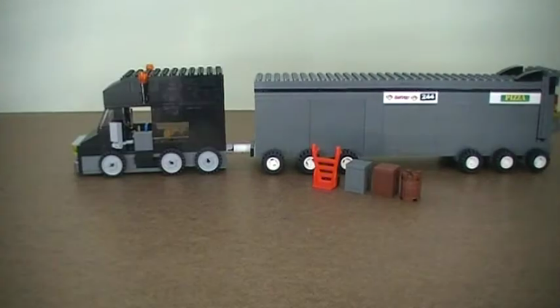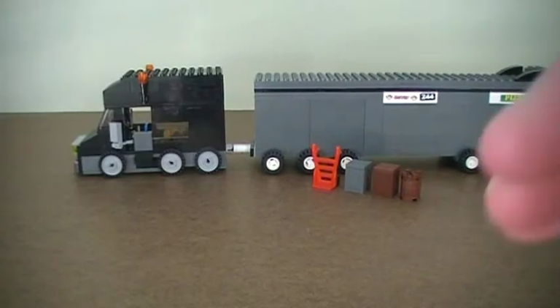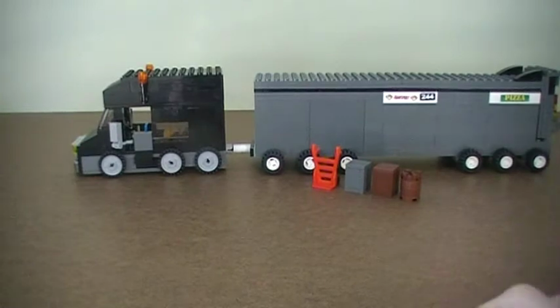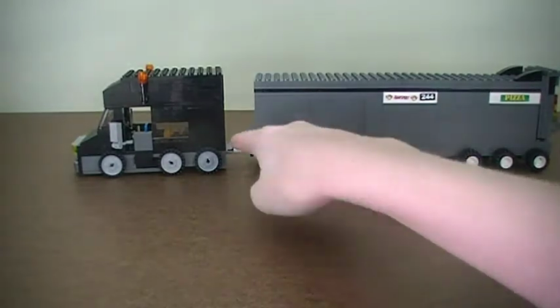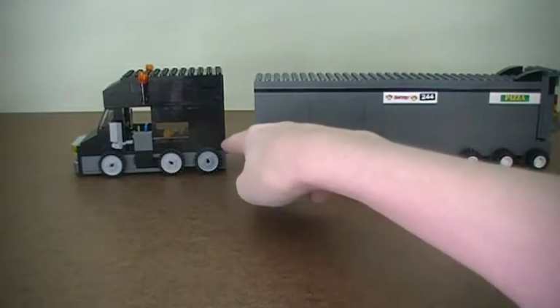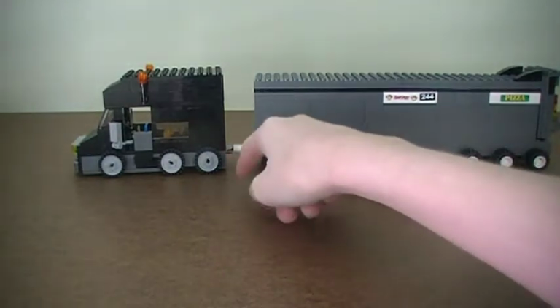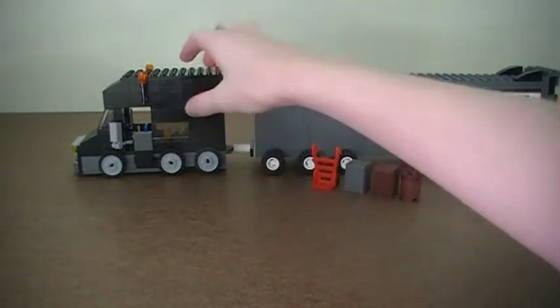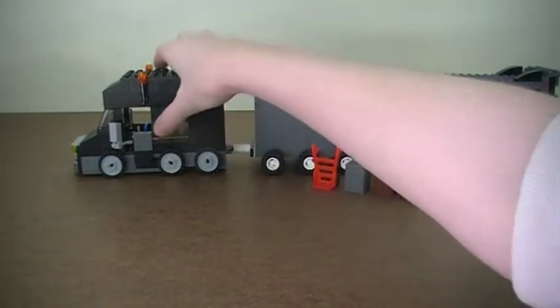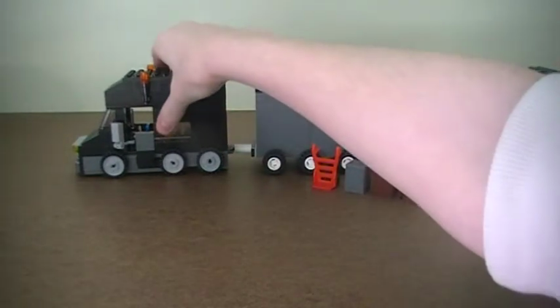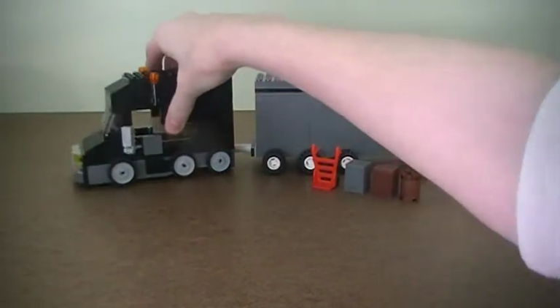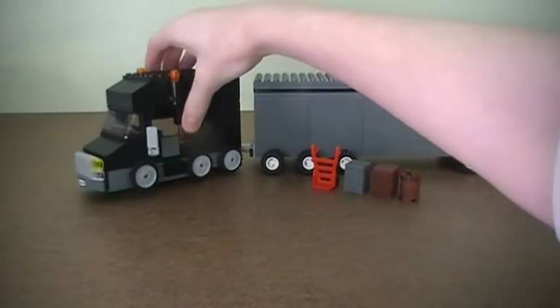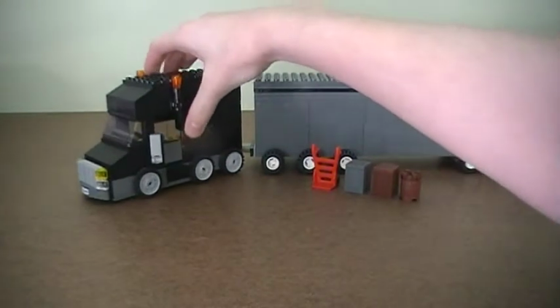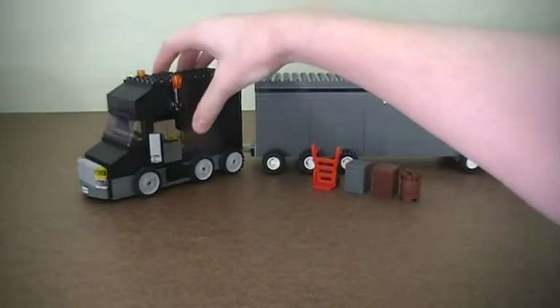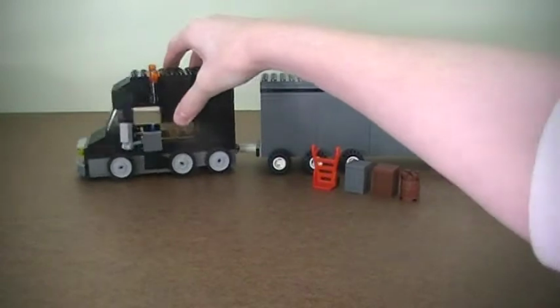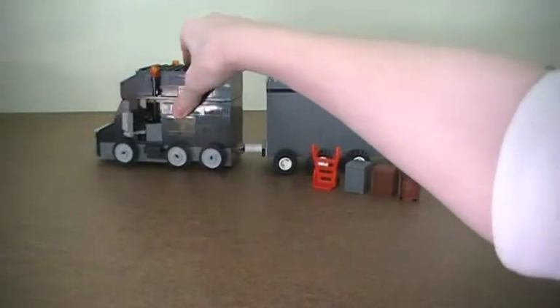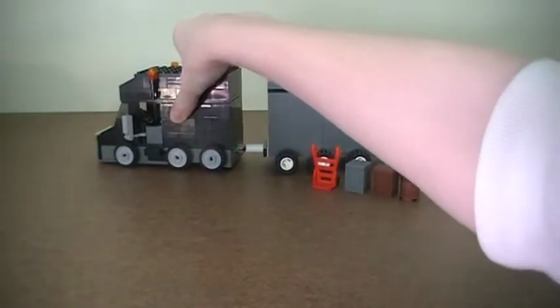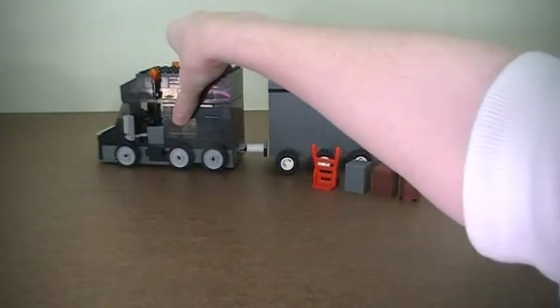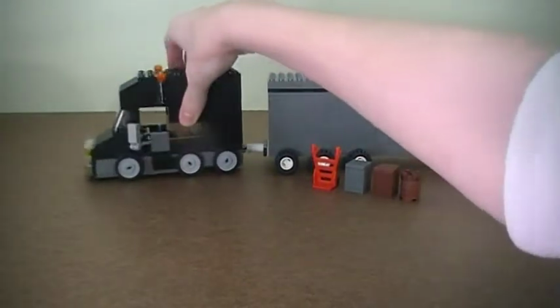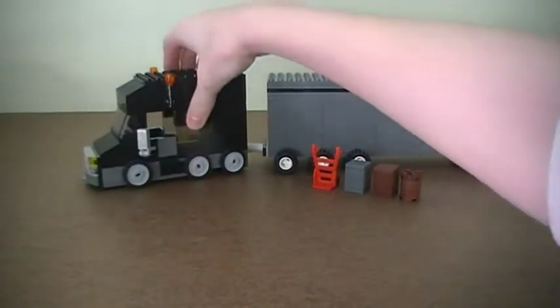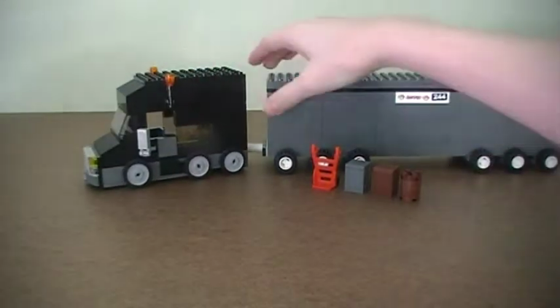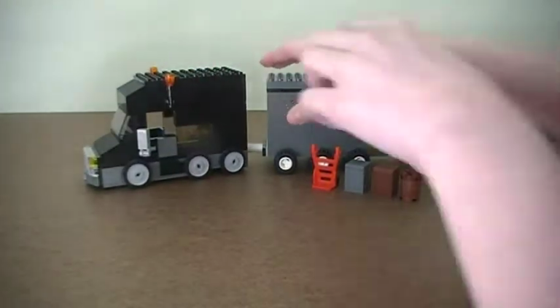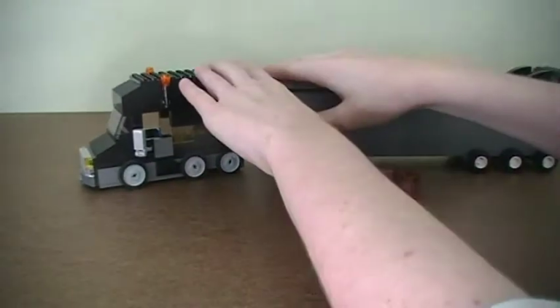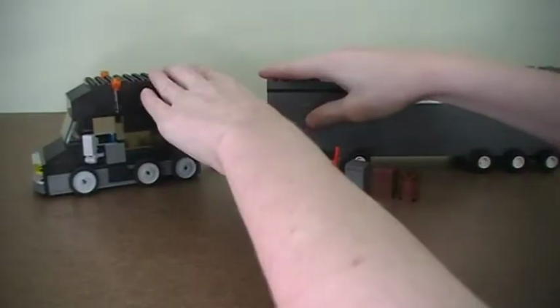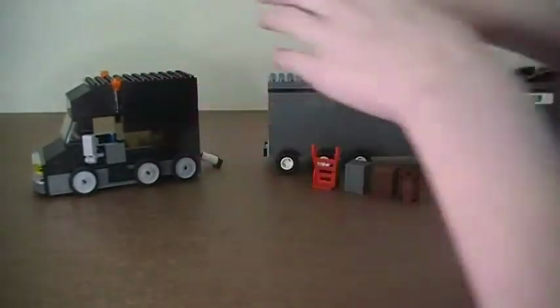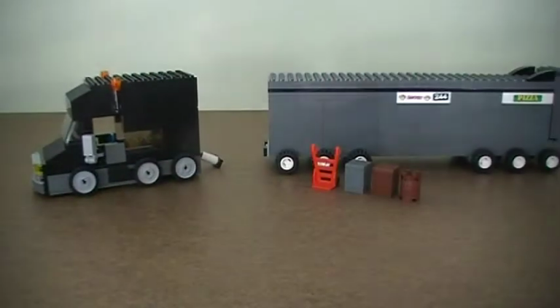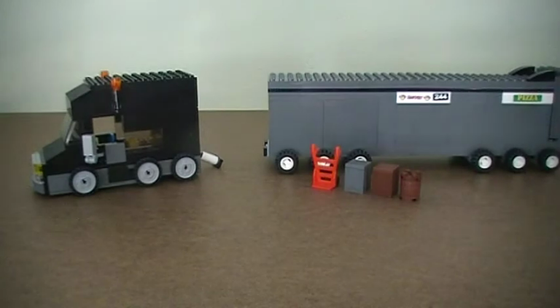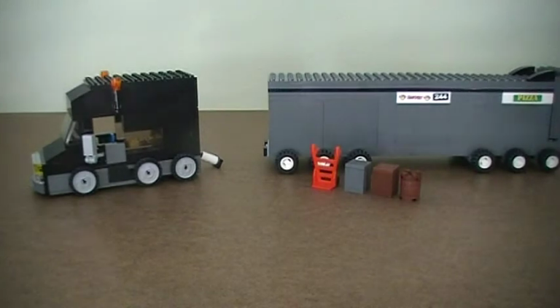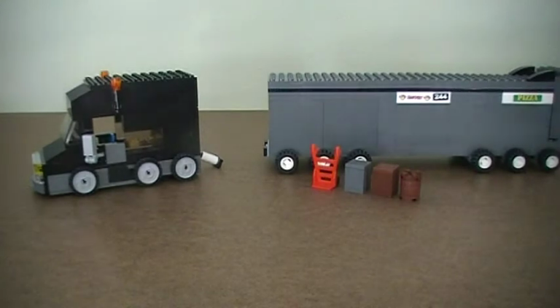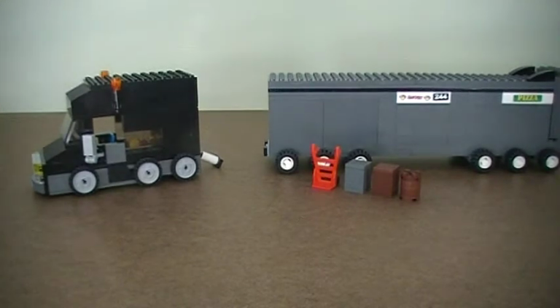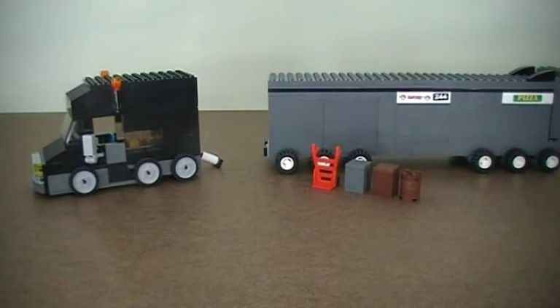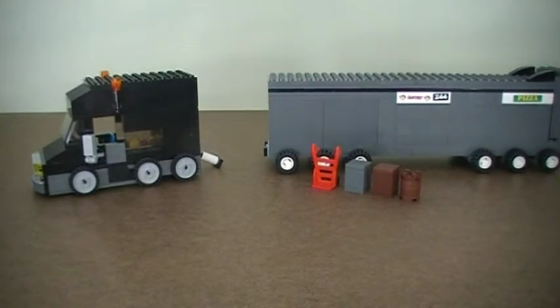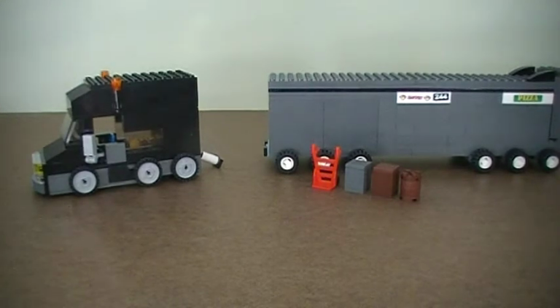So I used a special piece right there — I'll show you that closer later — but I used it so I could actually pivot the truck separately from the trailer. And then I can come in here and I can just easily detach the truck from the trailer. So let's go ahead and take a closer look at the trailer.